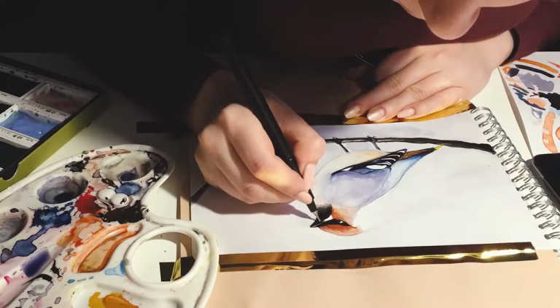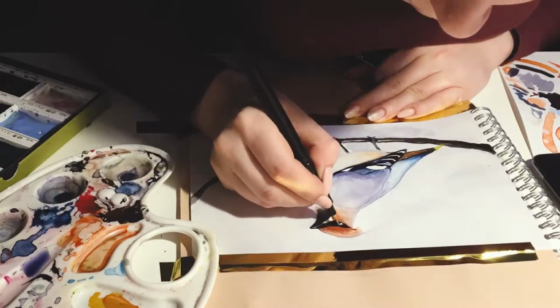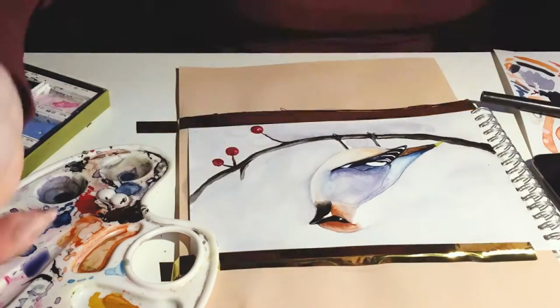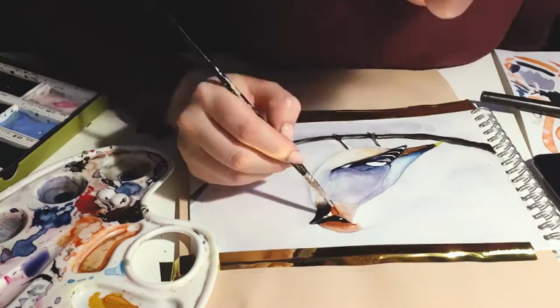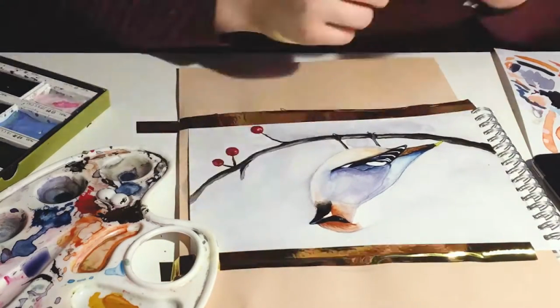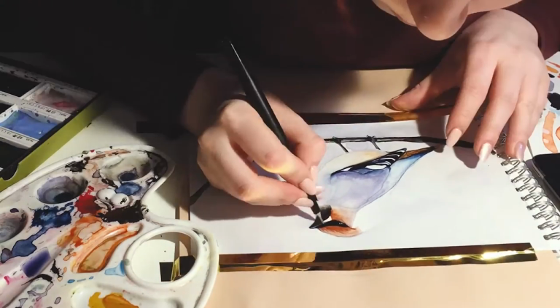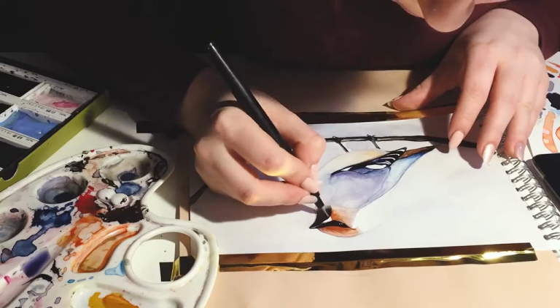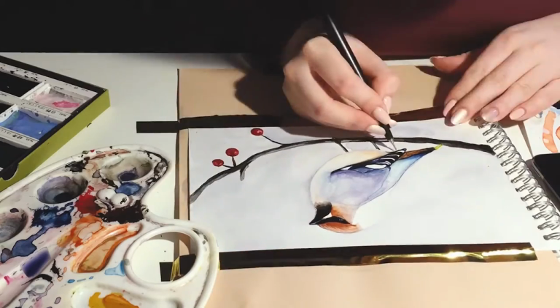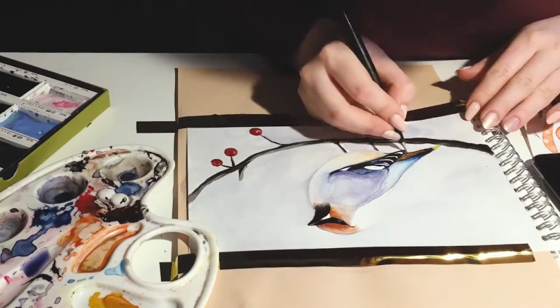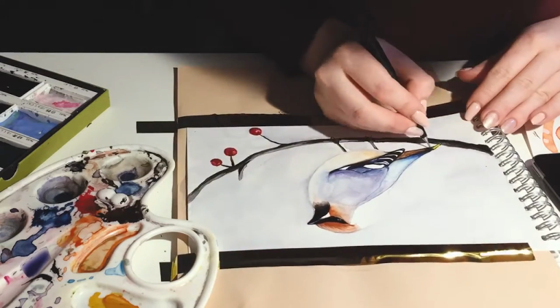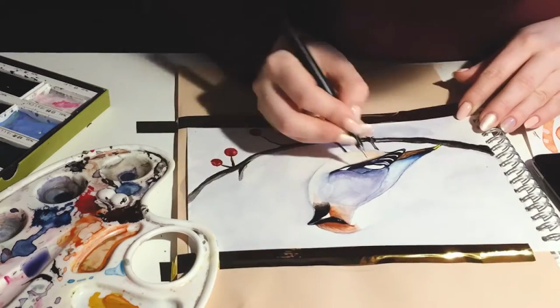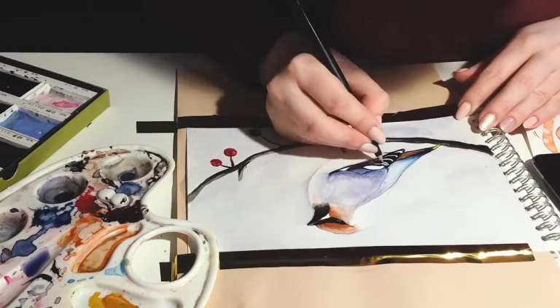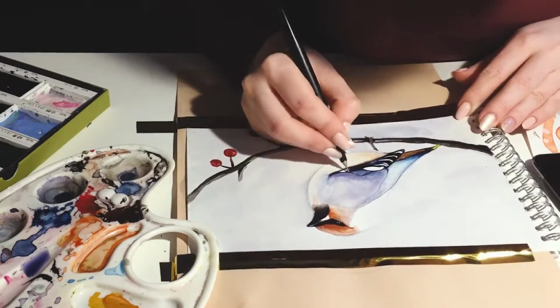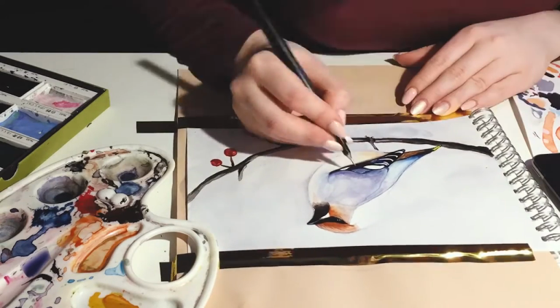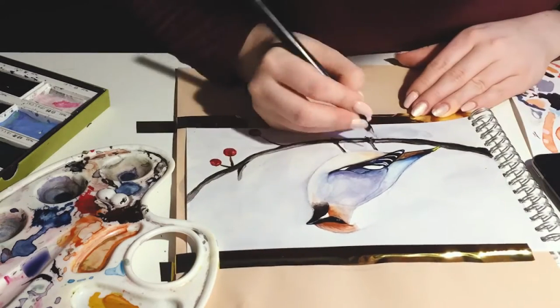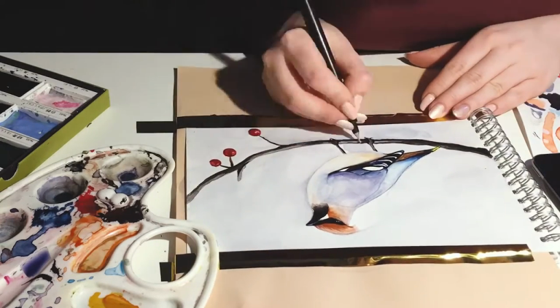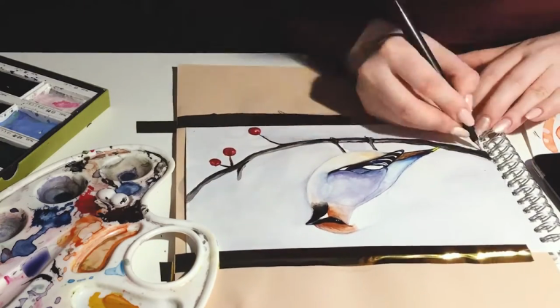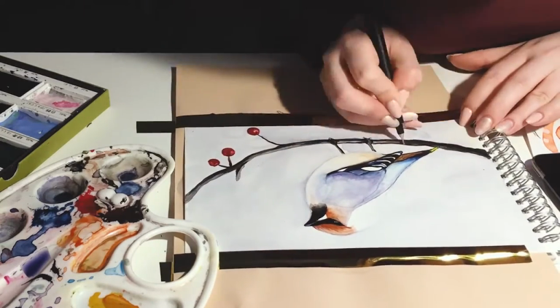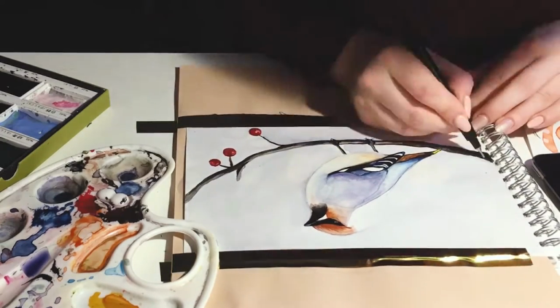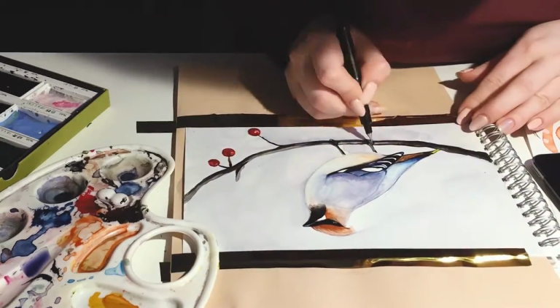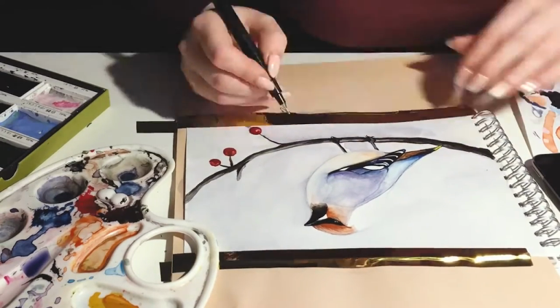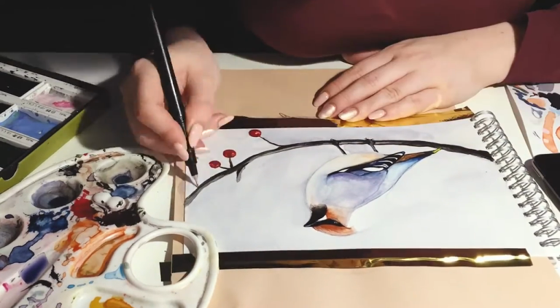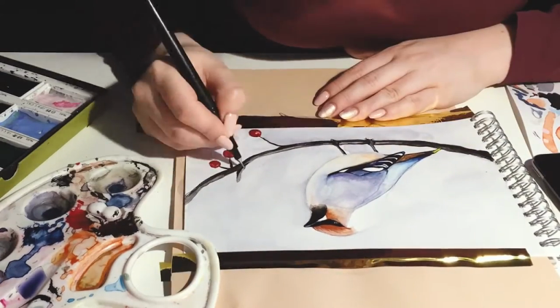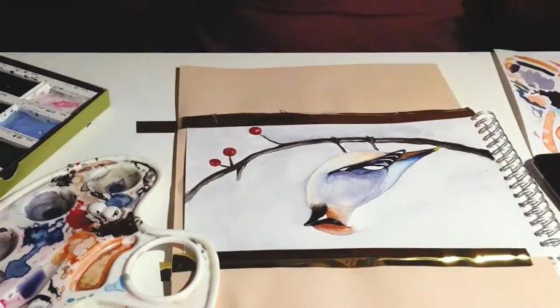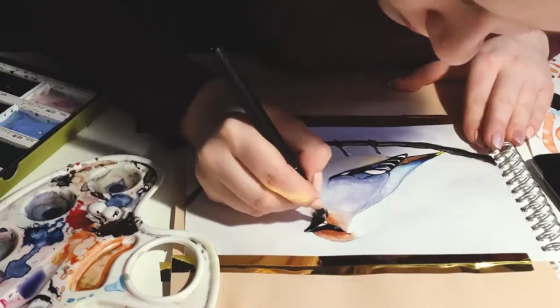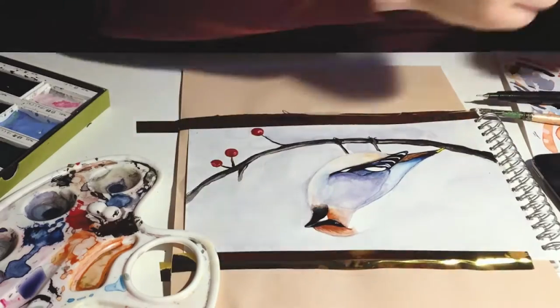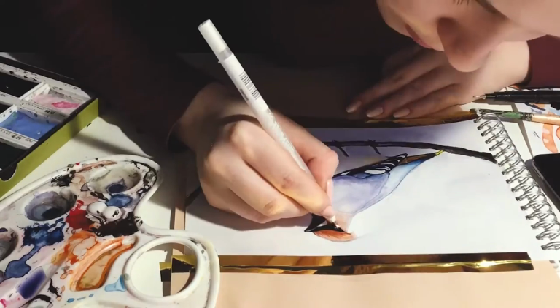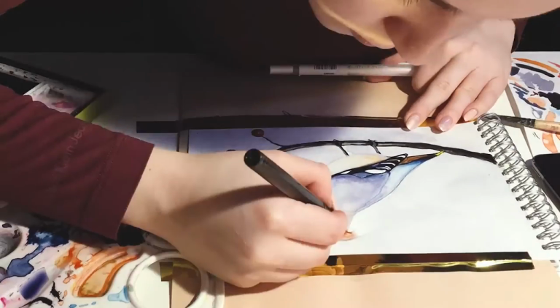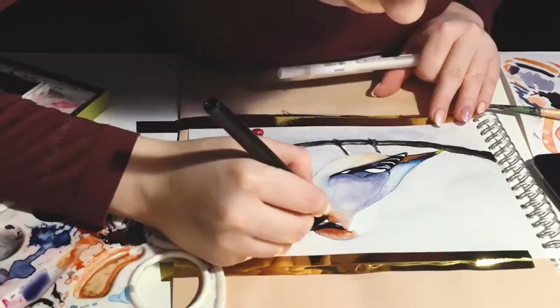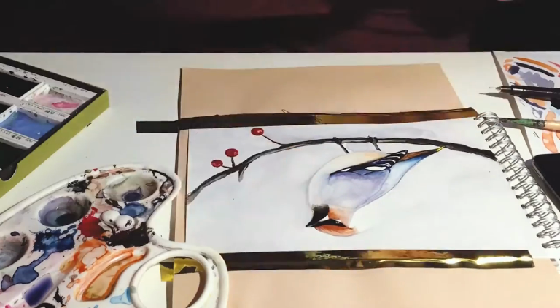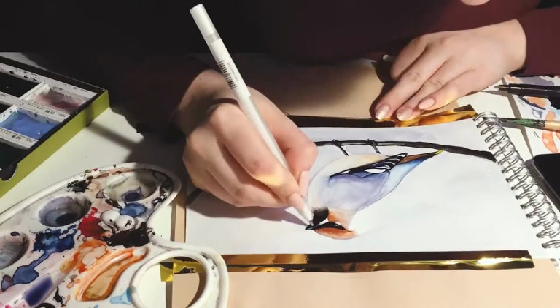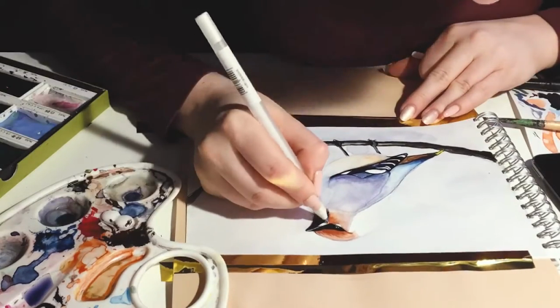I finished contouring the details with a half a millimeter black pen, and for some highlights I used a white gel pen. I used this for really small nuances.